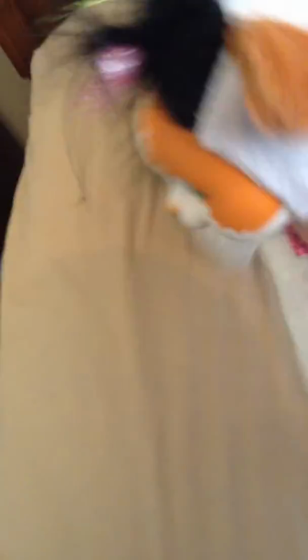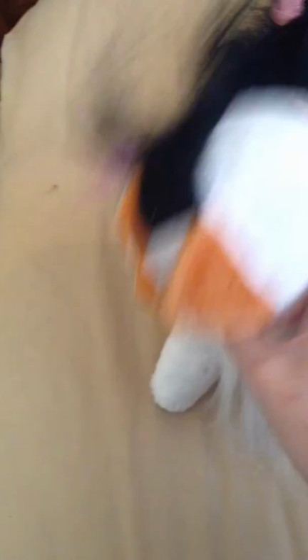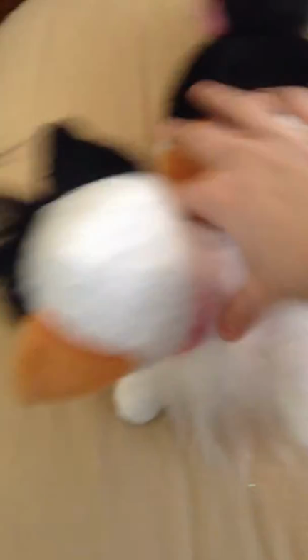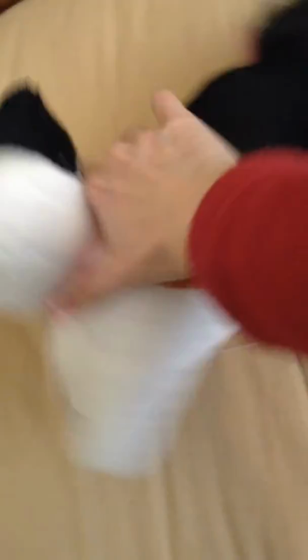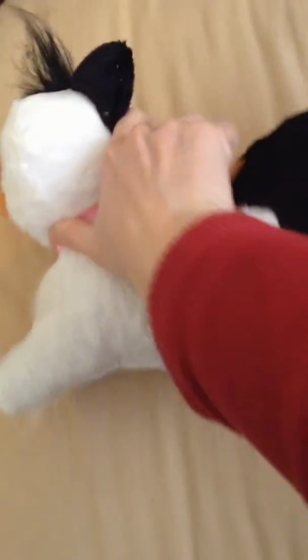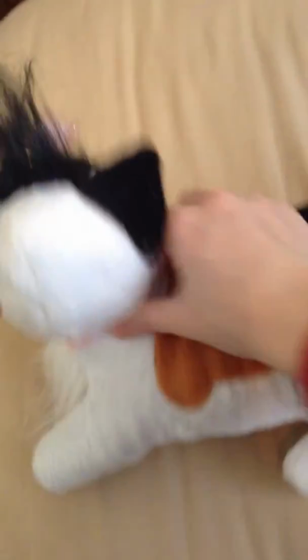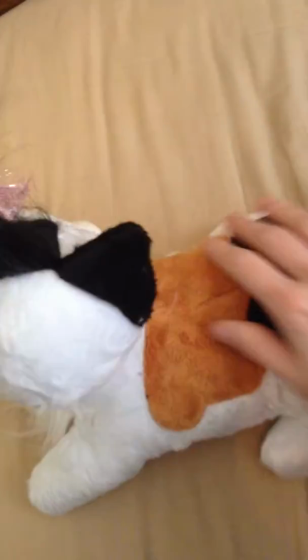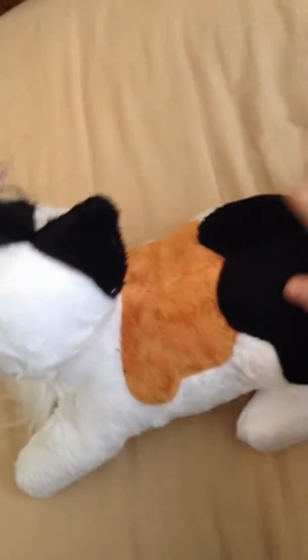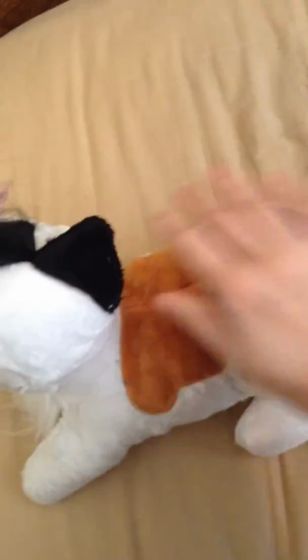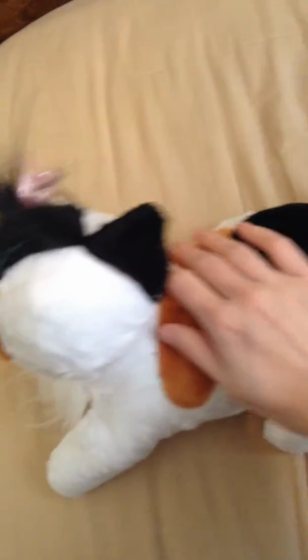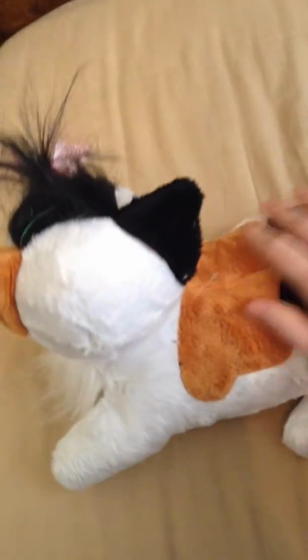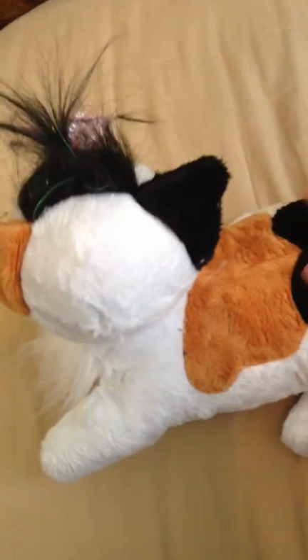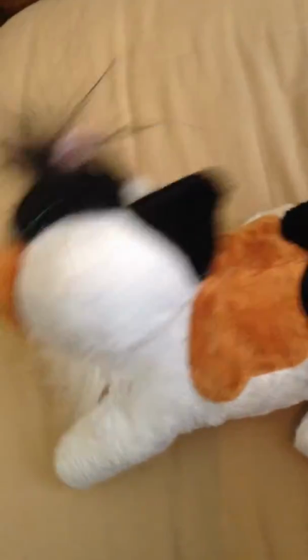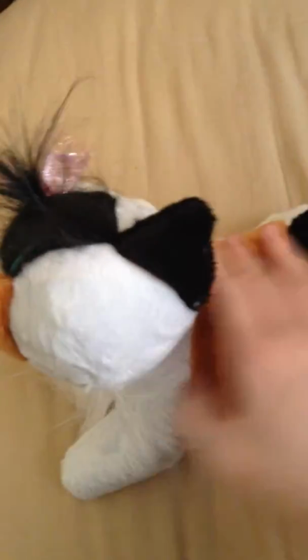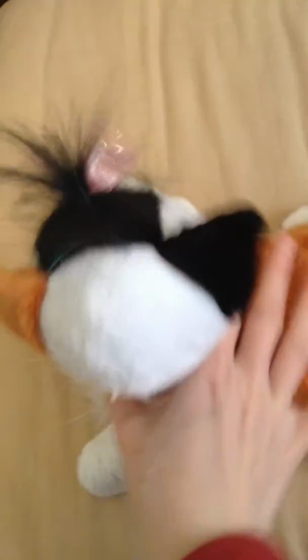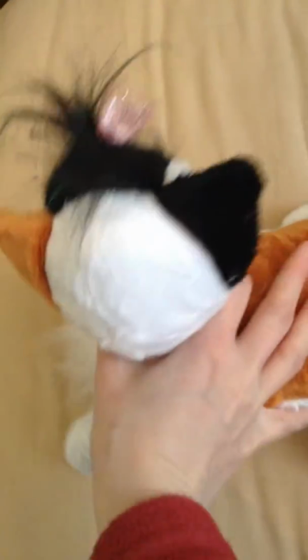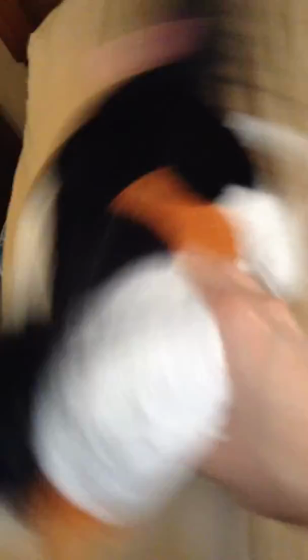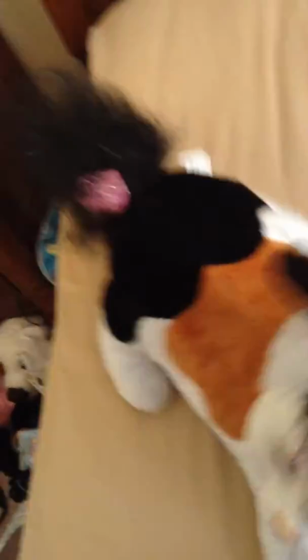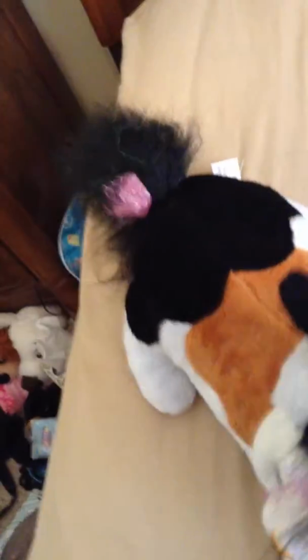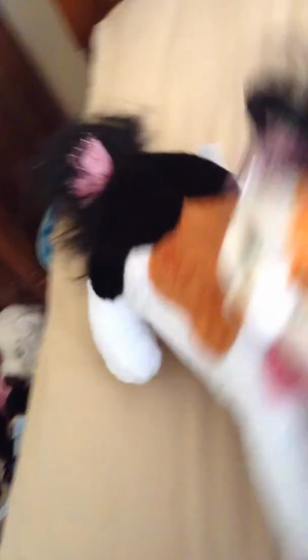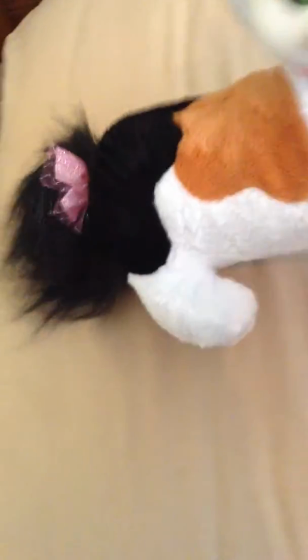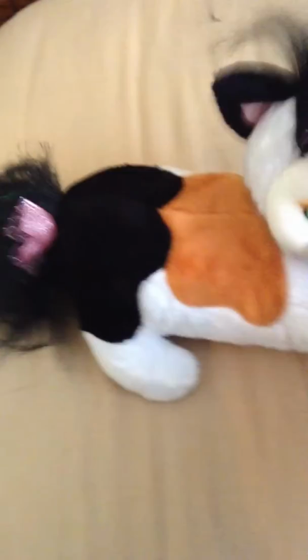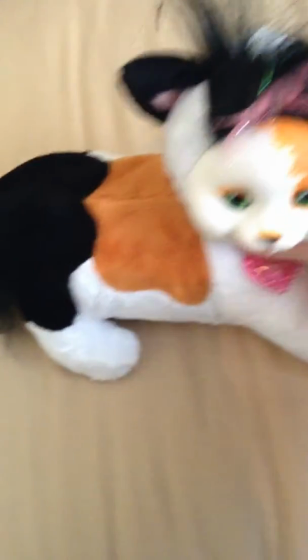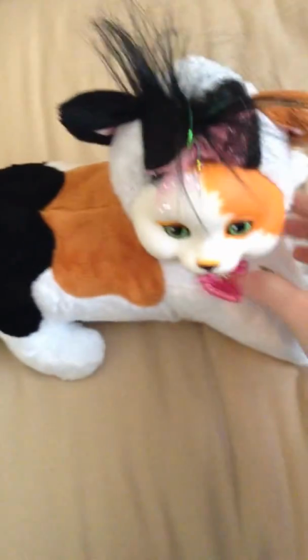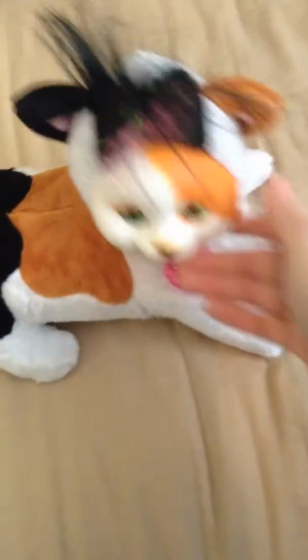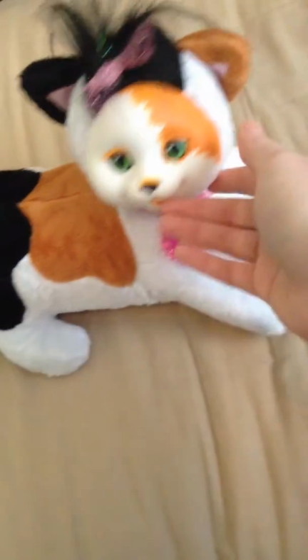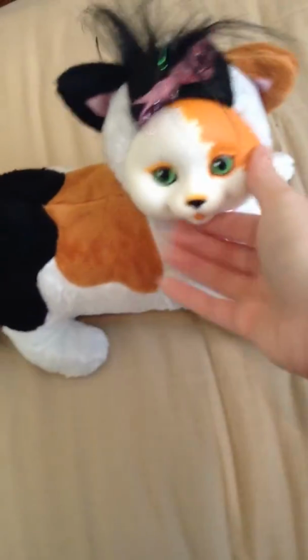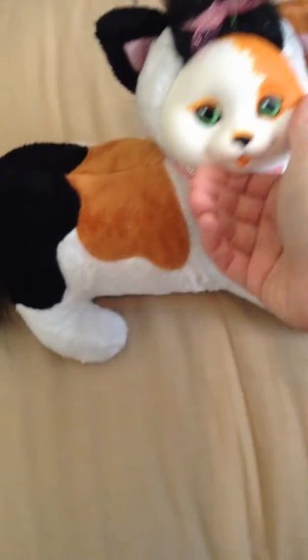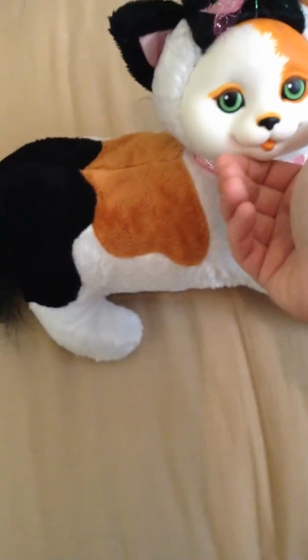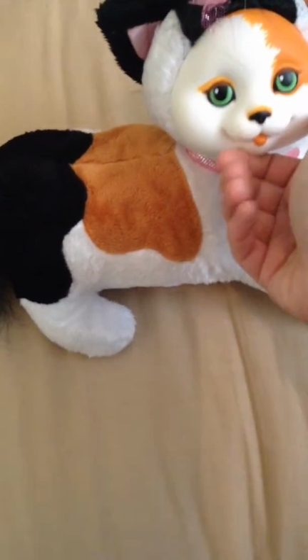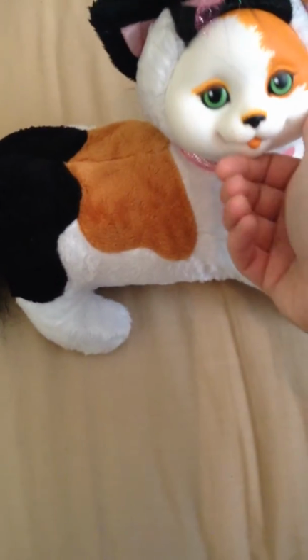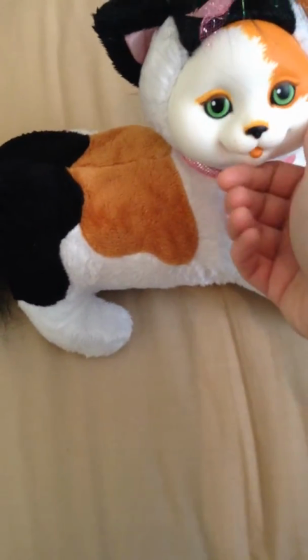So this is the back, very soft, very pretty. I'm really happy I got her because this cat is really pretty, and I love it, very cute.